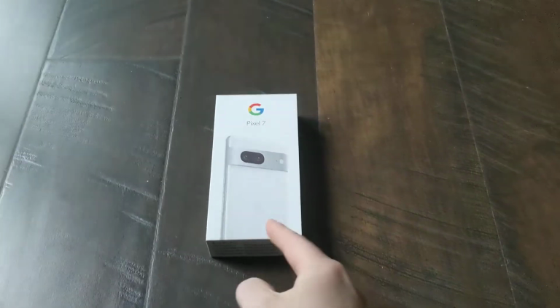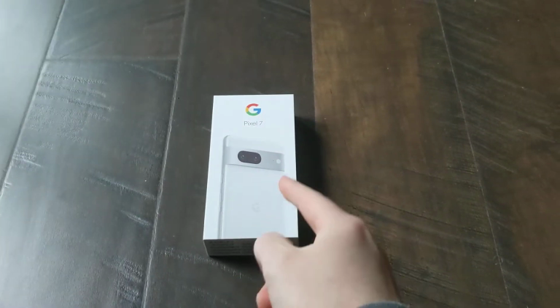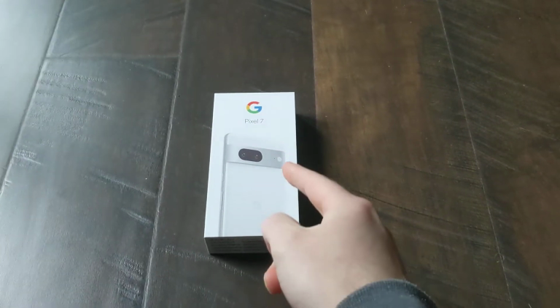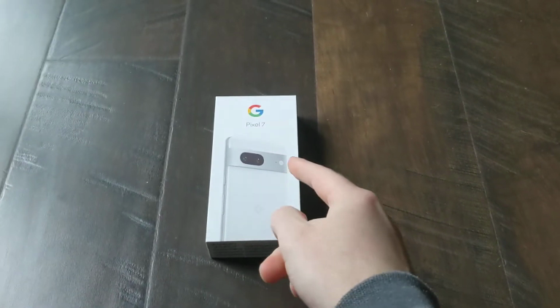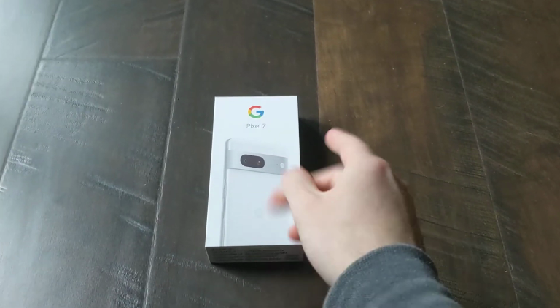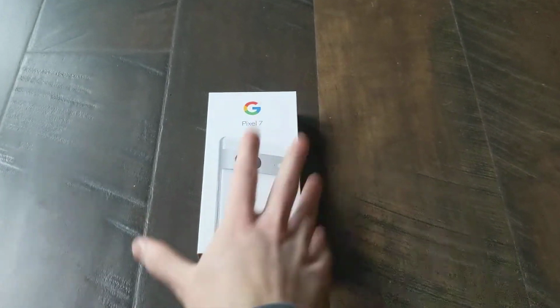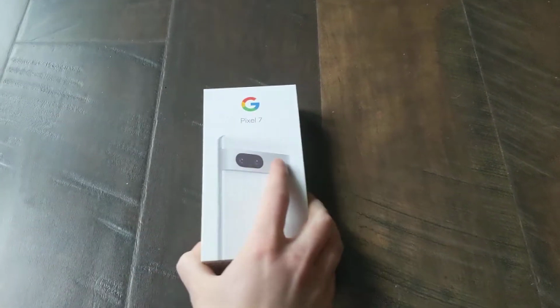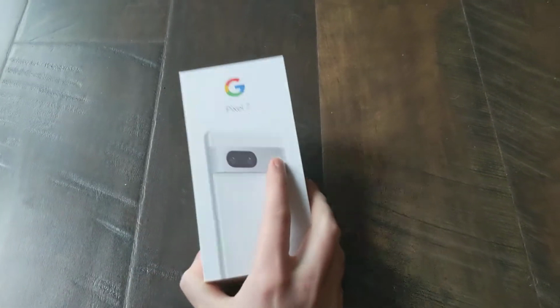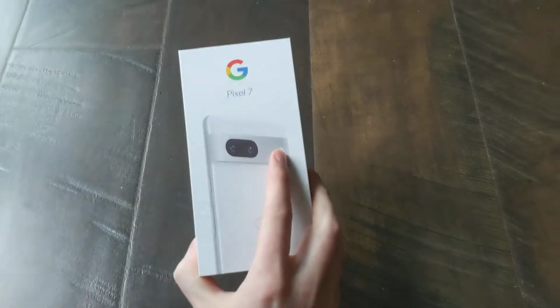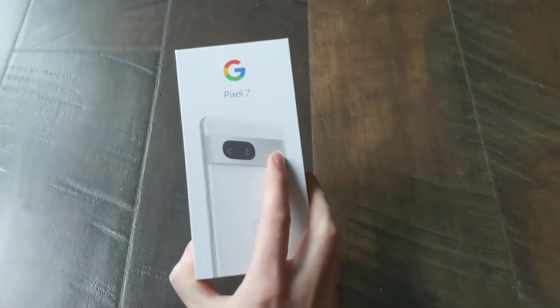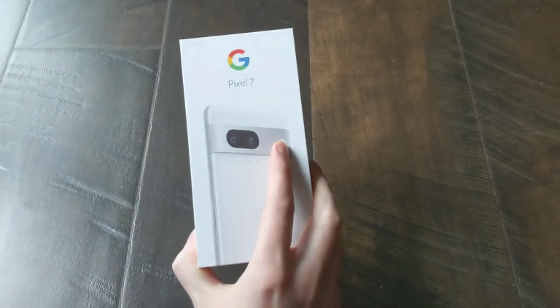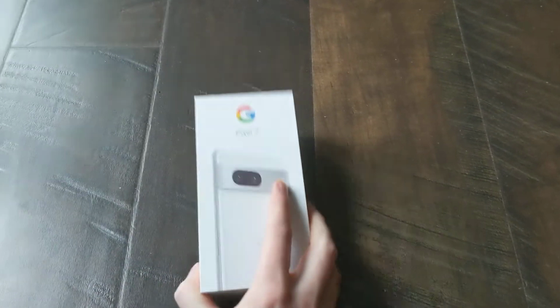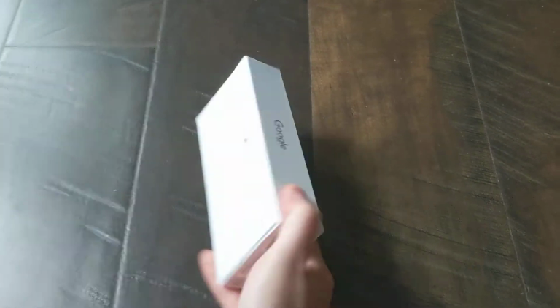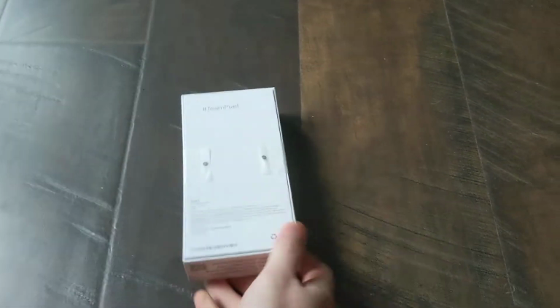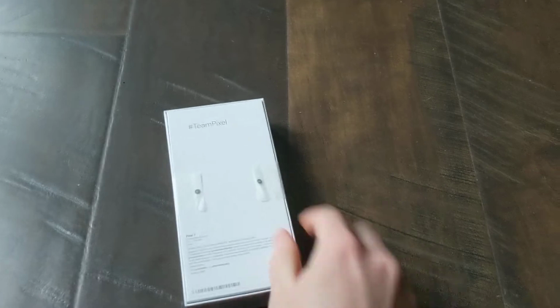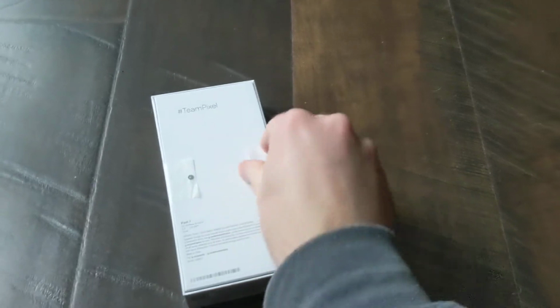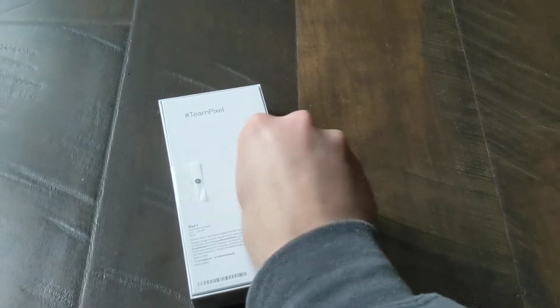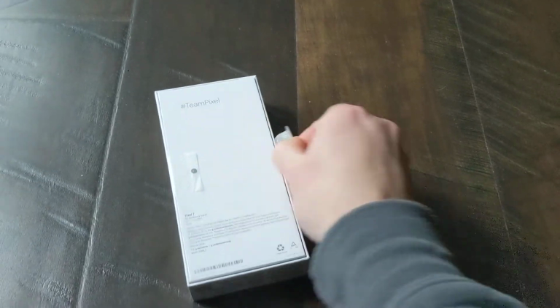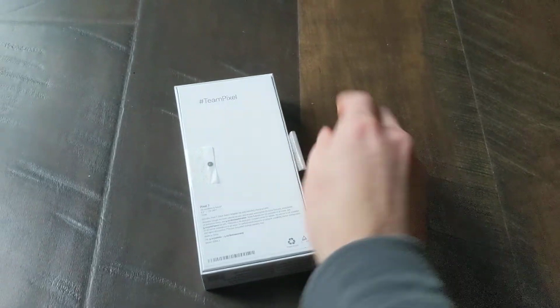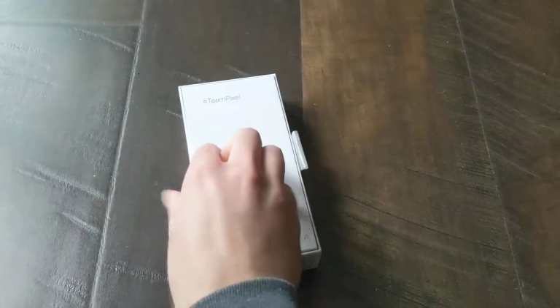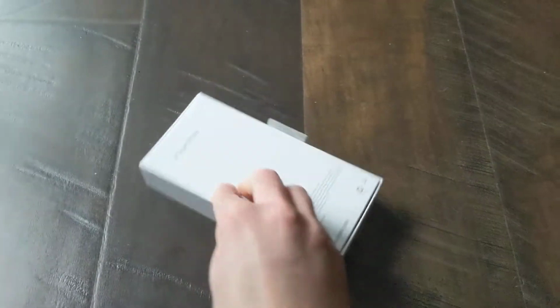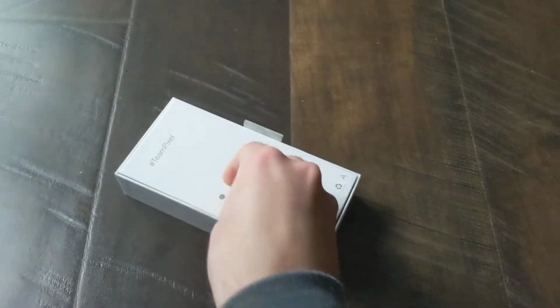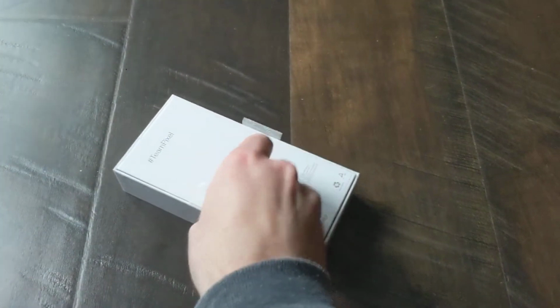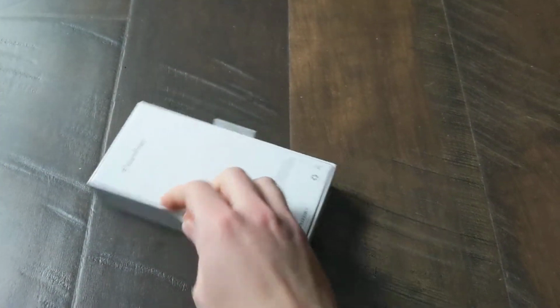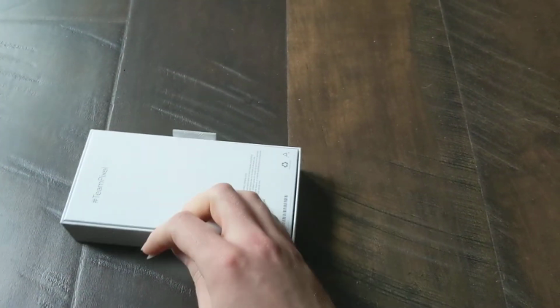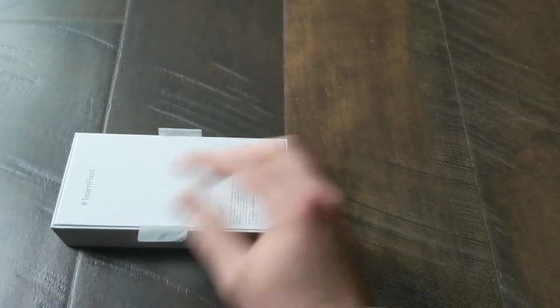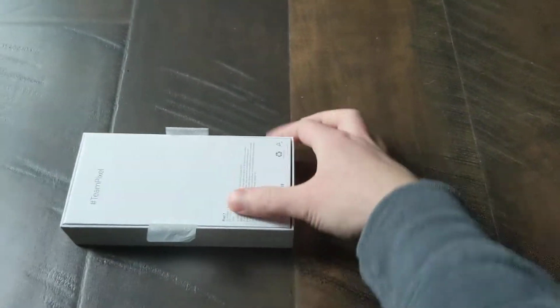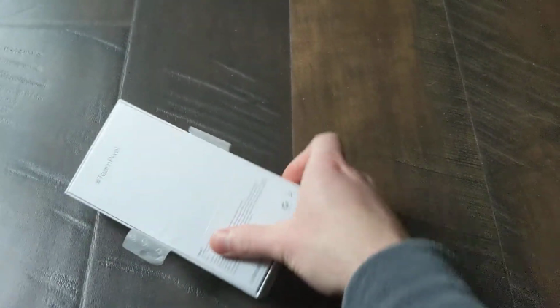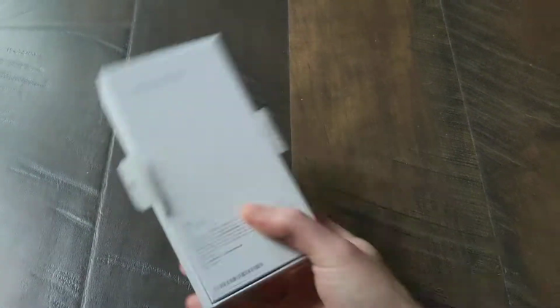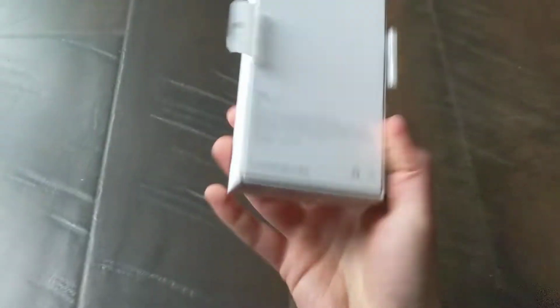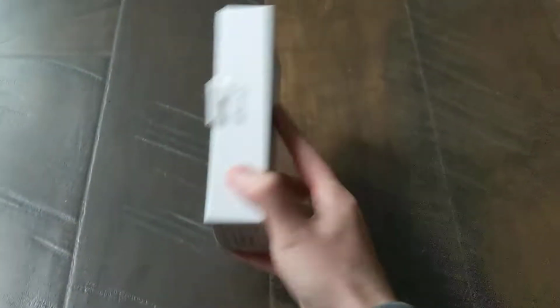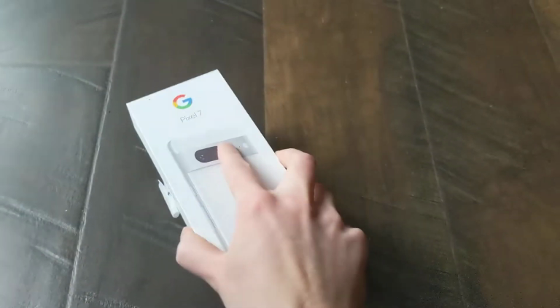Welcome back to Unboxing with Scott. Today we're going to be unboxing the Google Pixel 7. Let's just go ahead and get the tape off here. I'm real excited for this one.